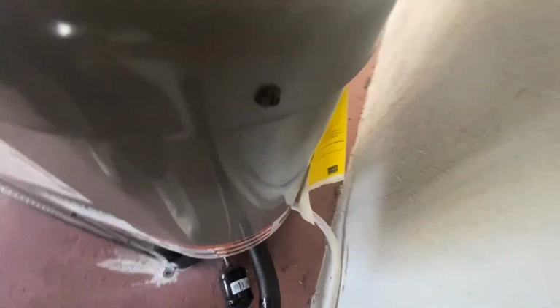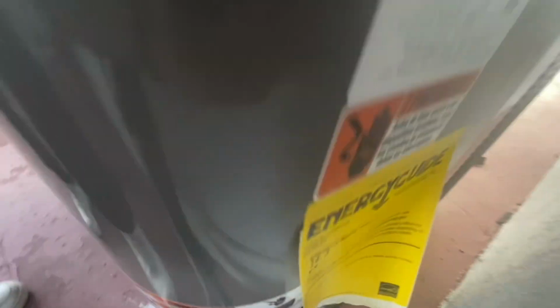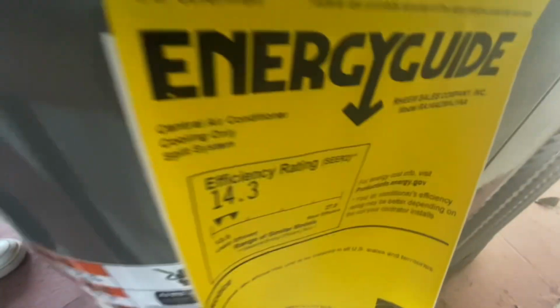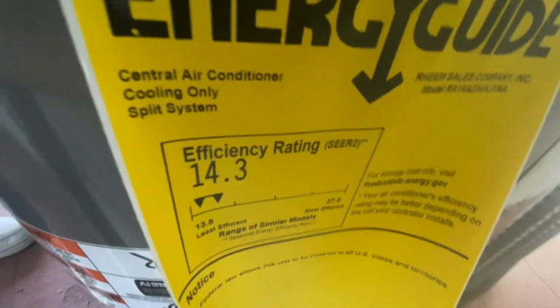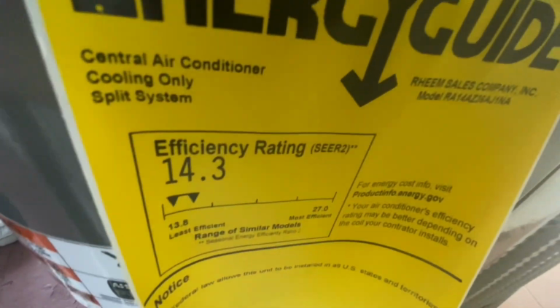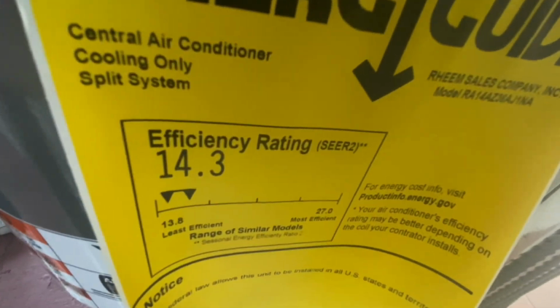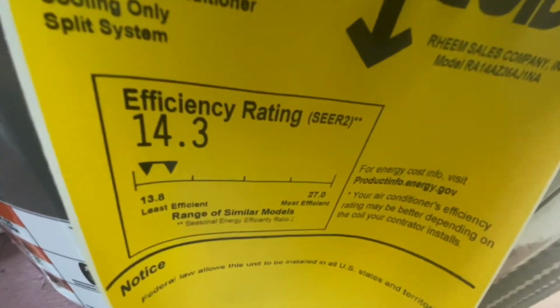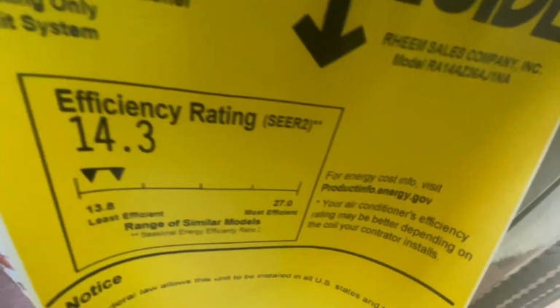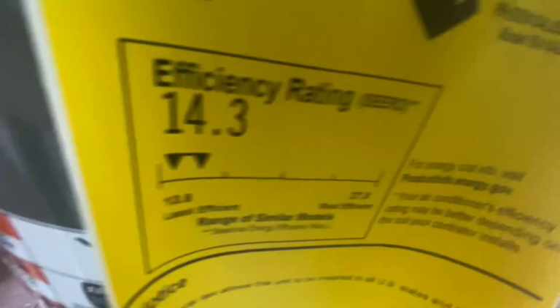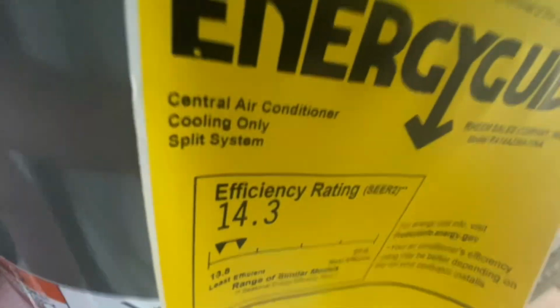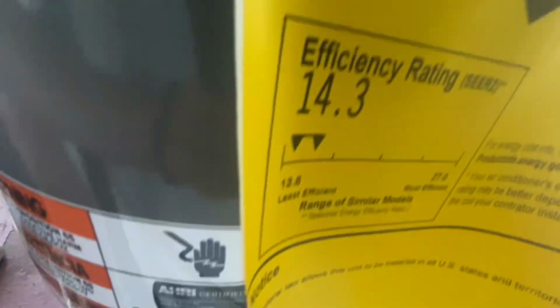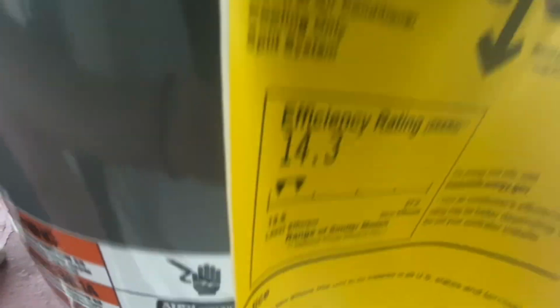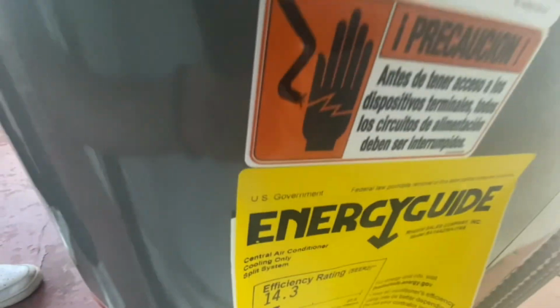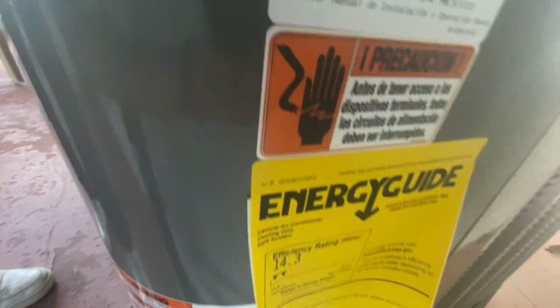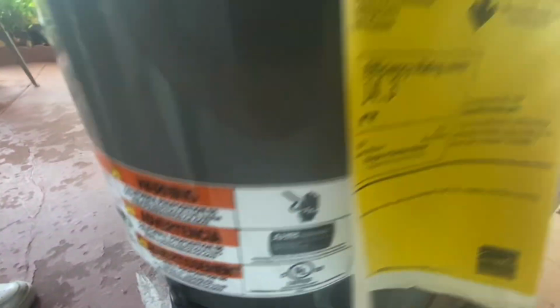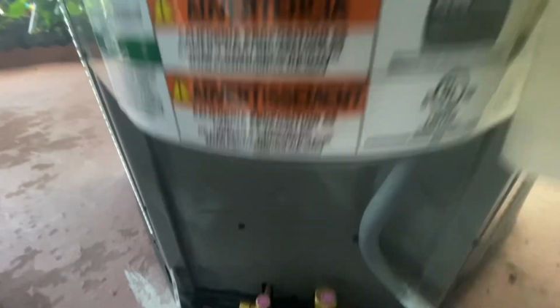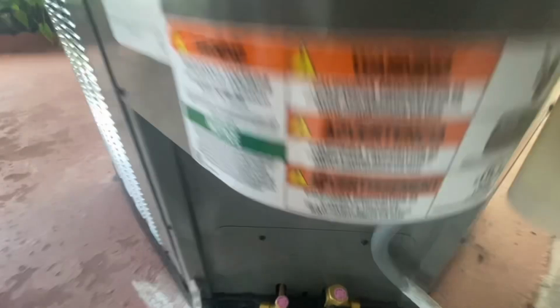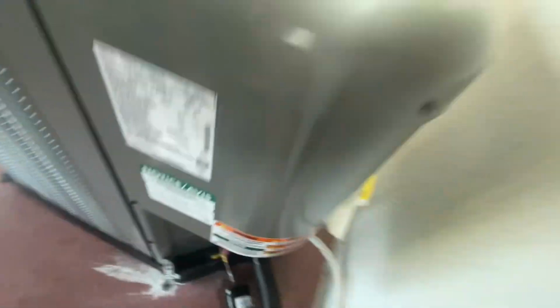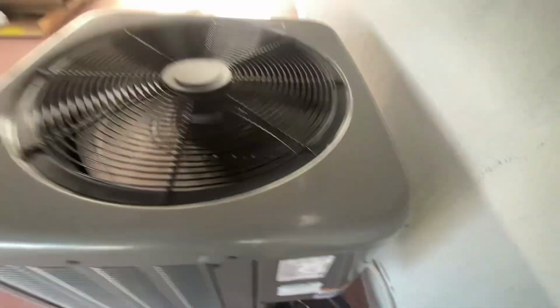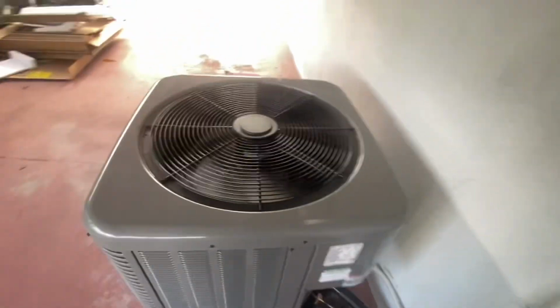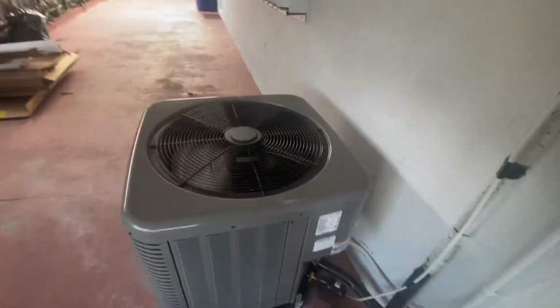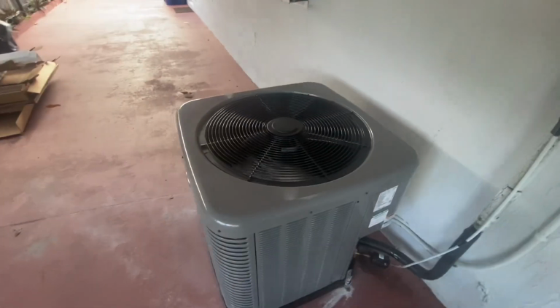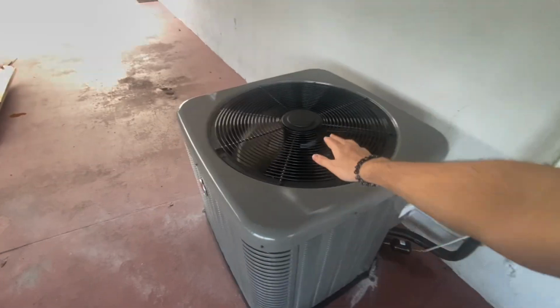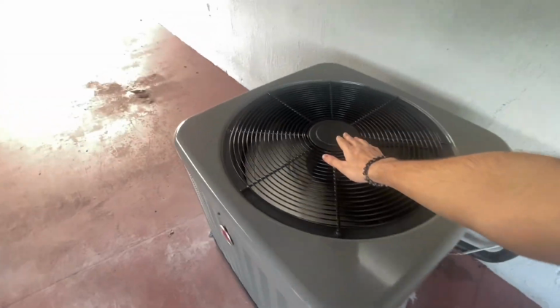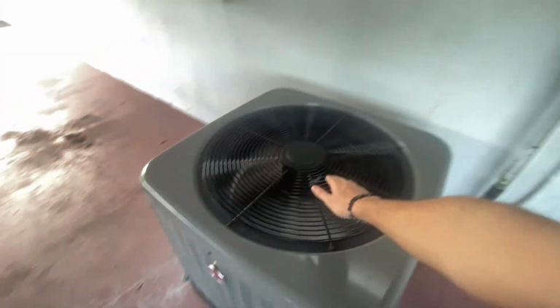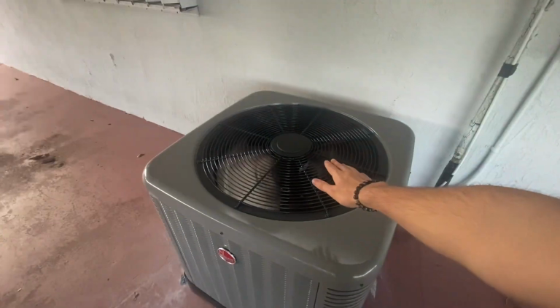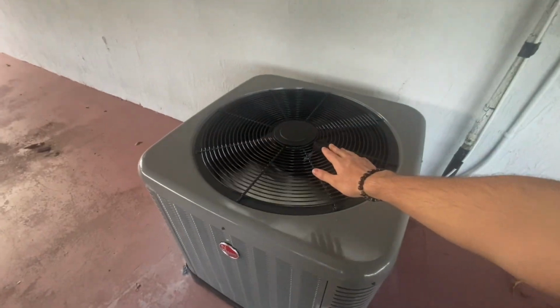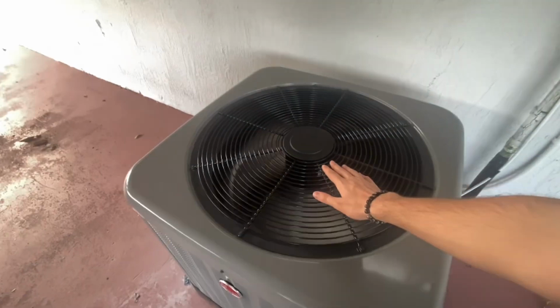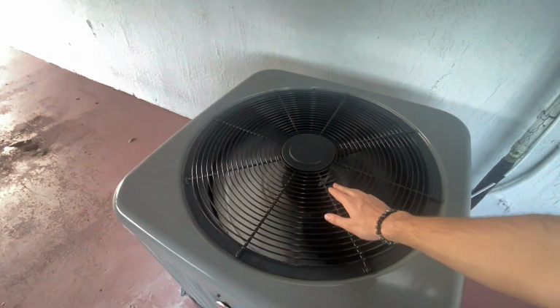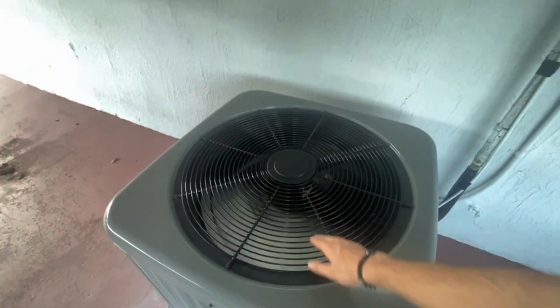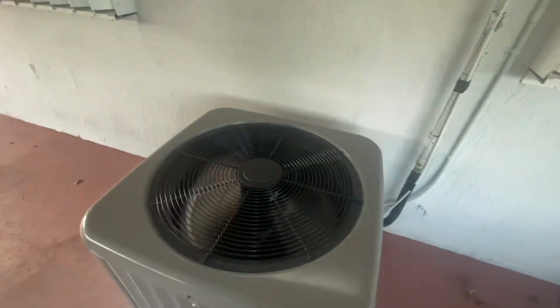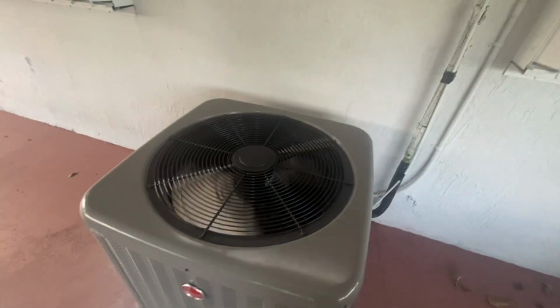There's the EnergyGuide figure right there — zero two model 14.3. That's an LG scroll though; it sounds really, really nice and smooth. Going to have to watch startup and shutdown a bit.